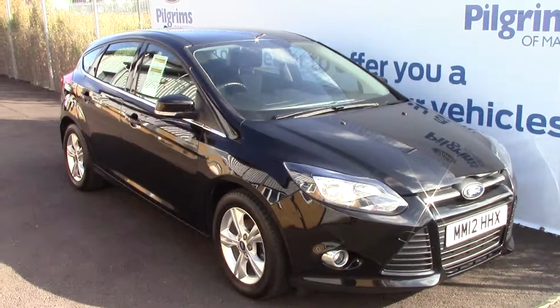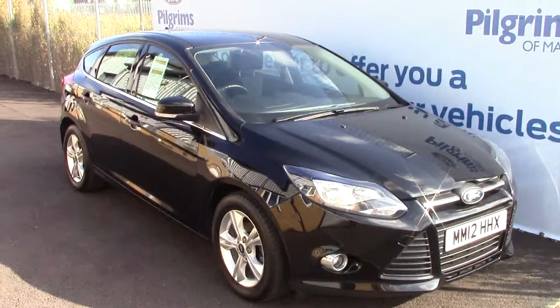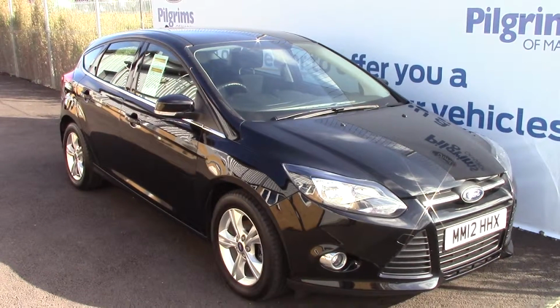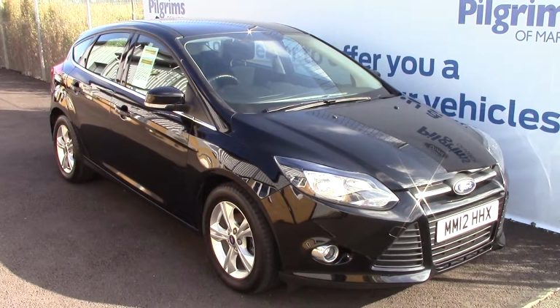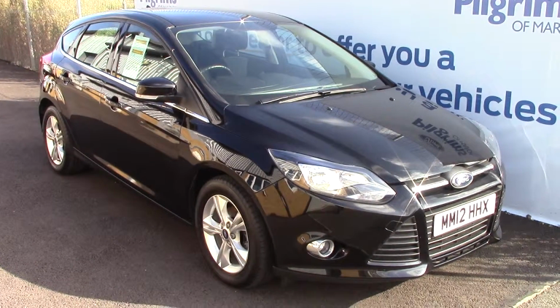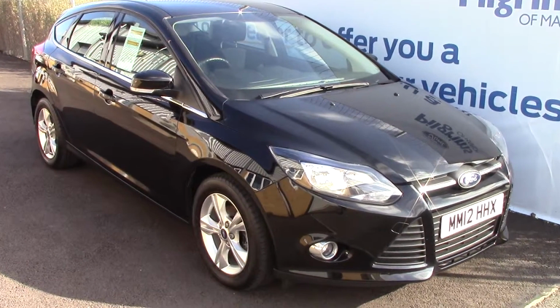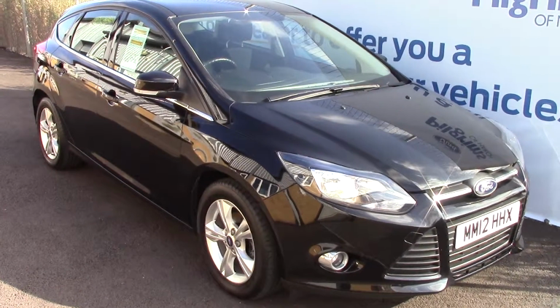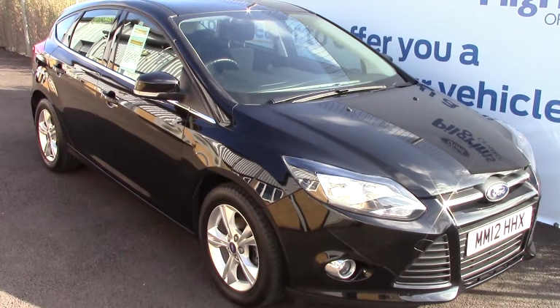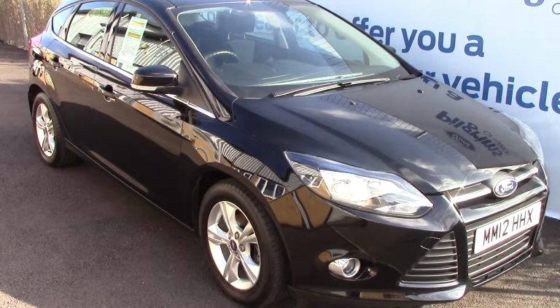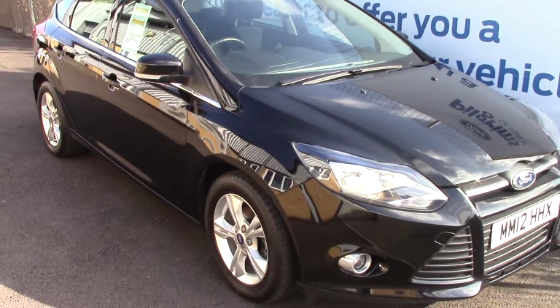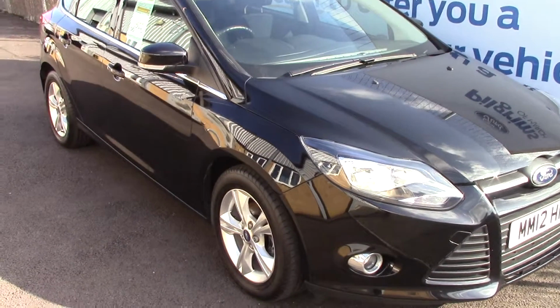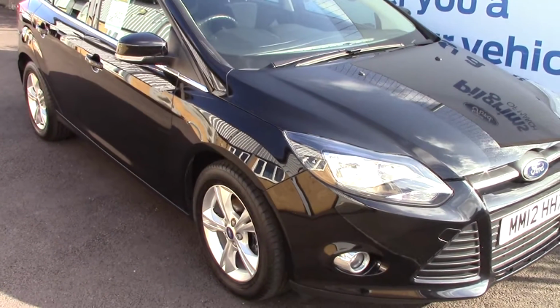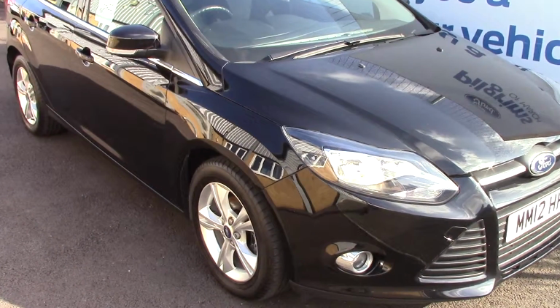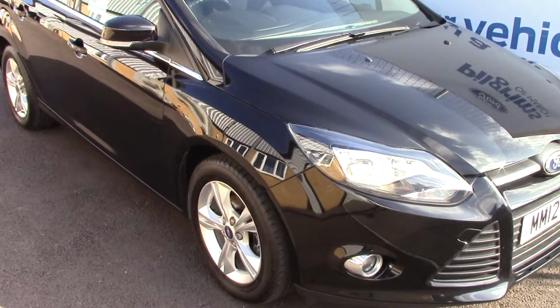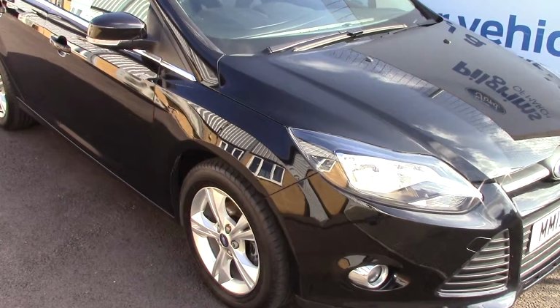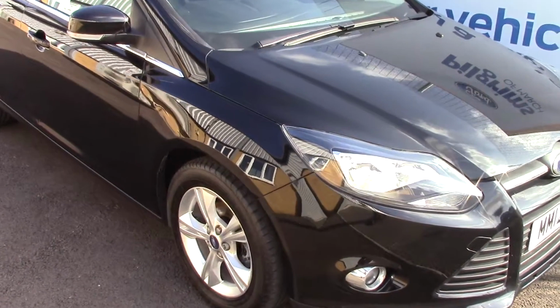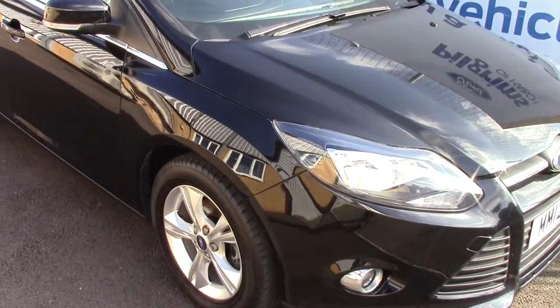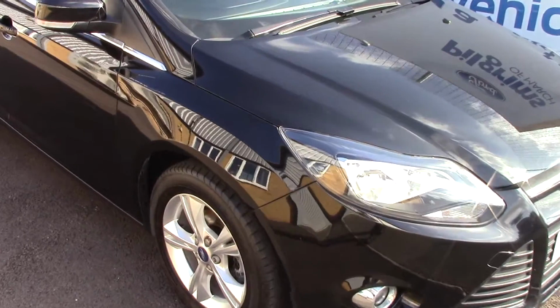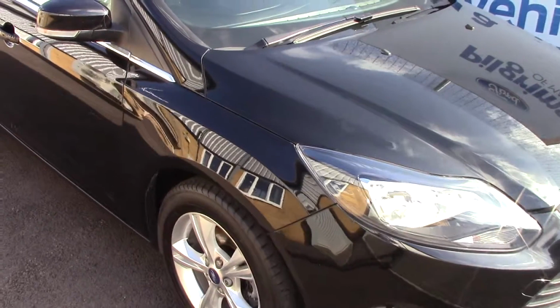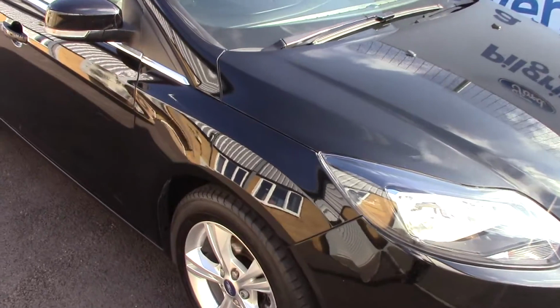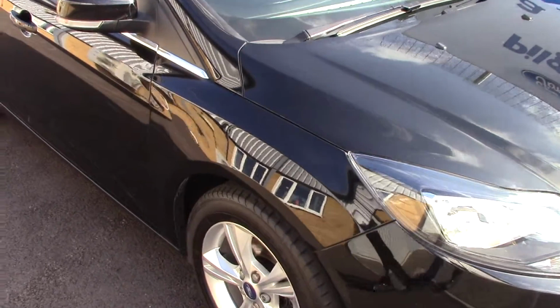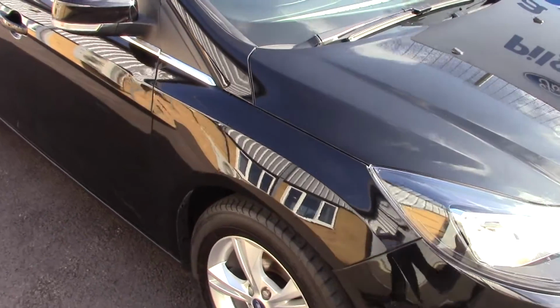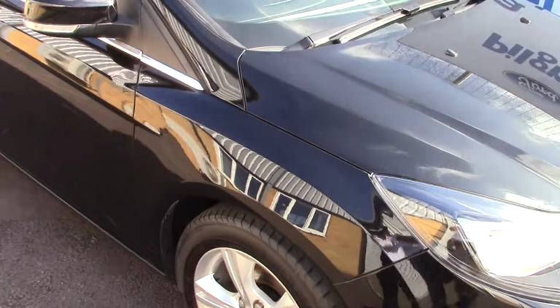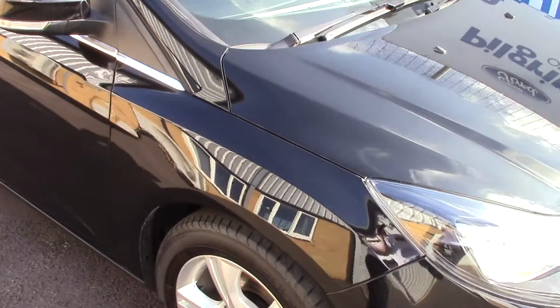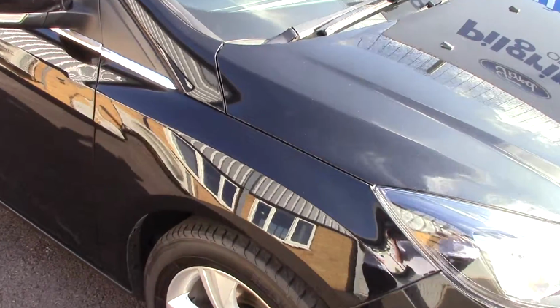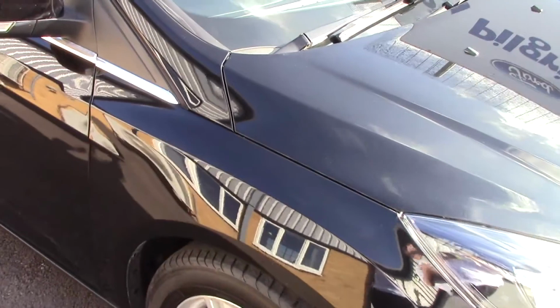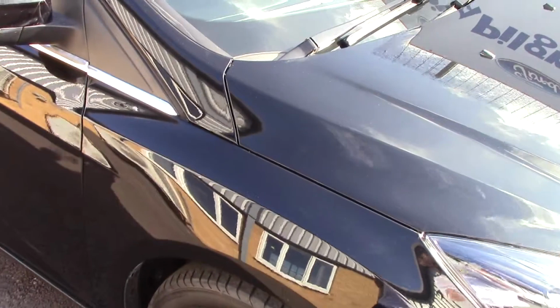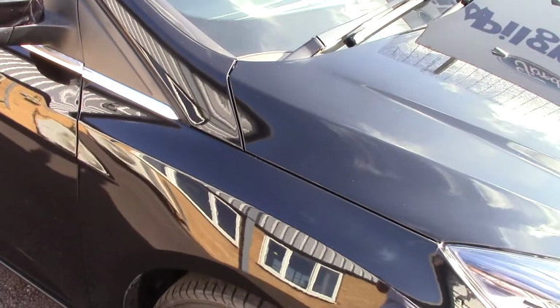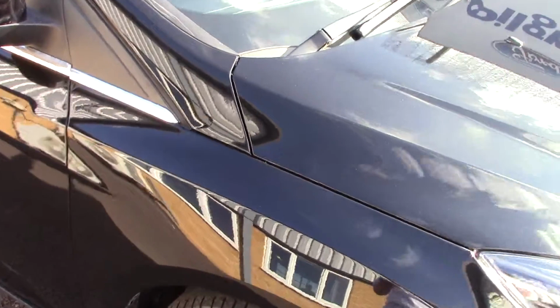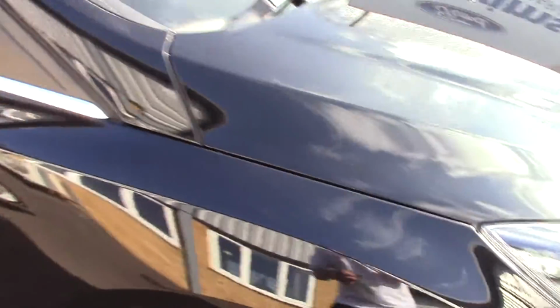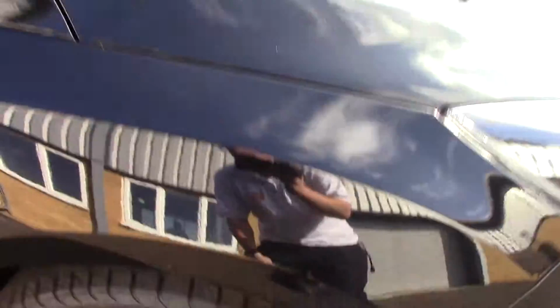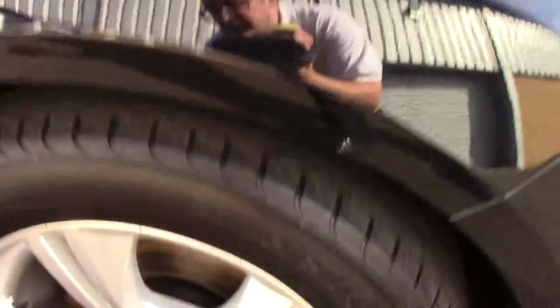Welcome to Pilgrims. I'm going to show you around and talk about this Ford Focus Z-Tac. This vehicle has had one previous owner.